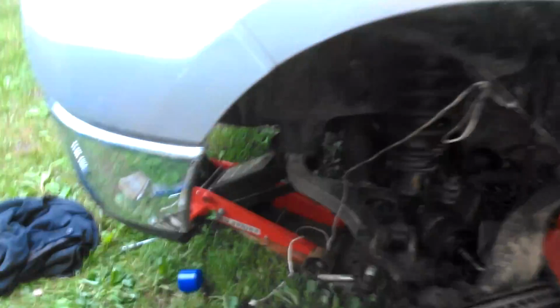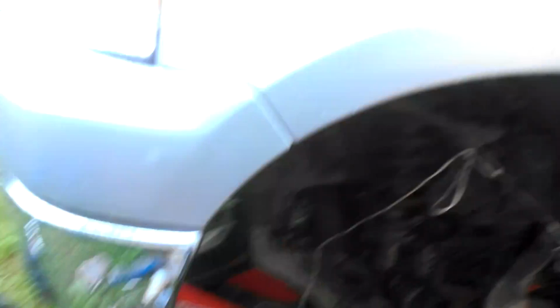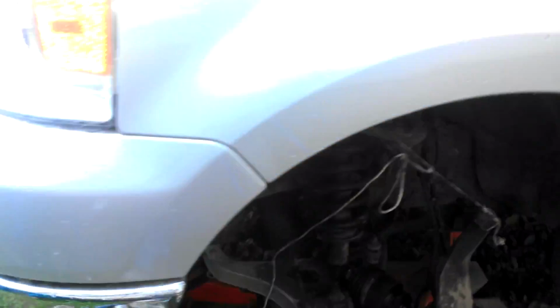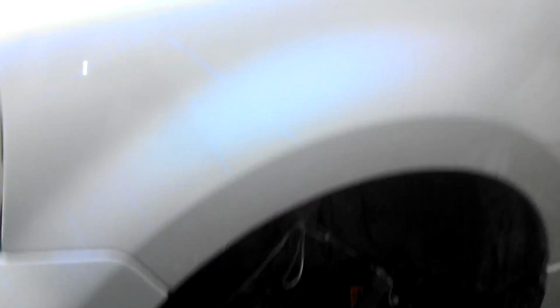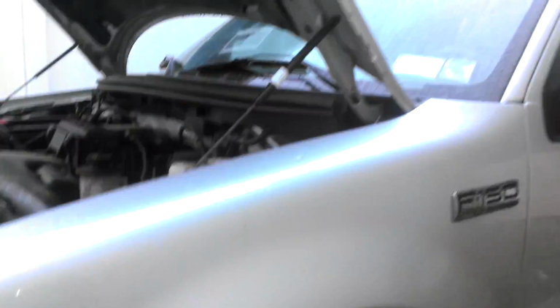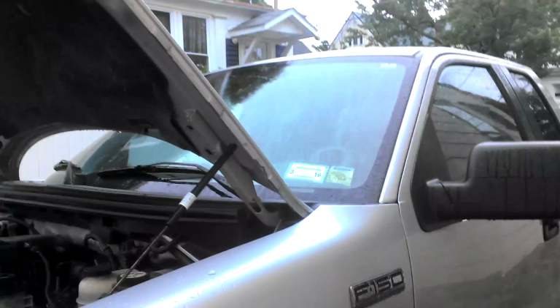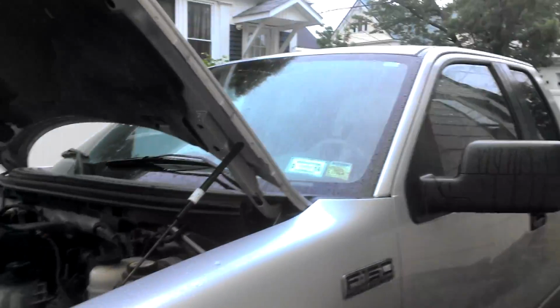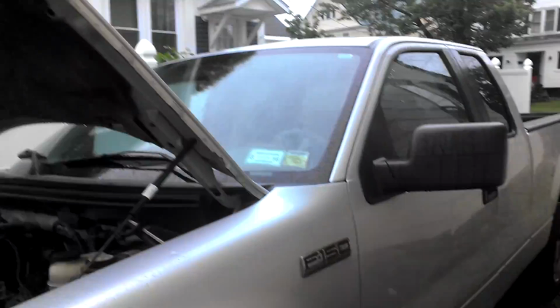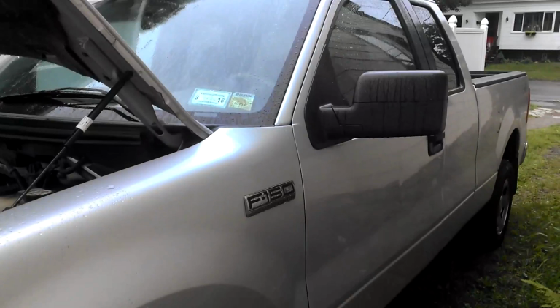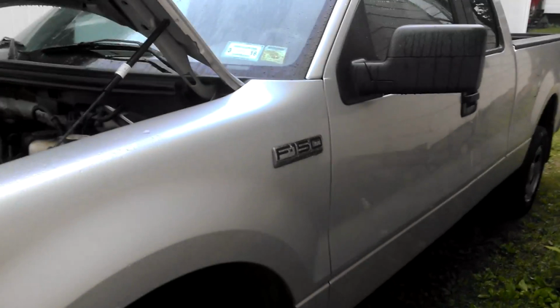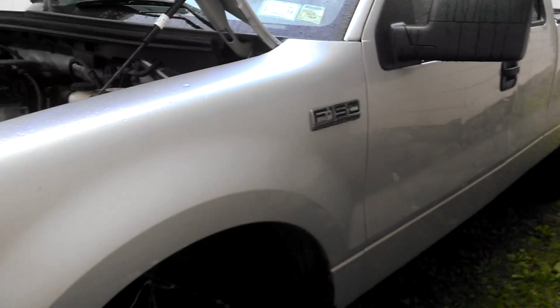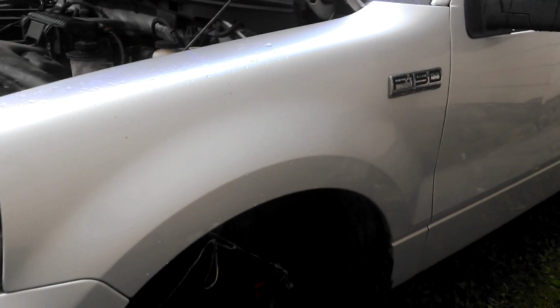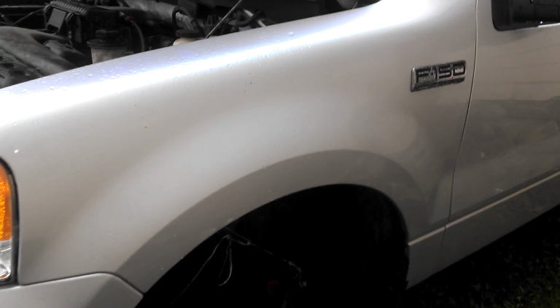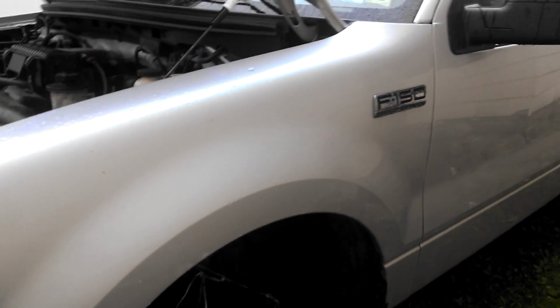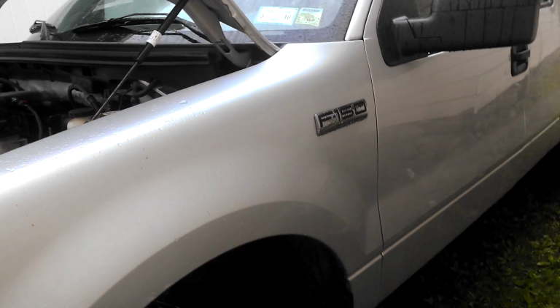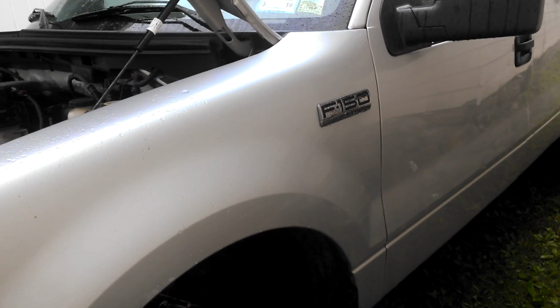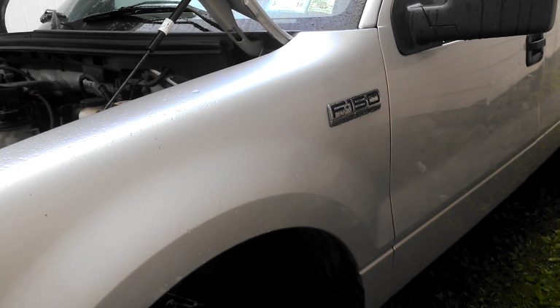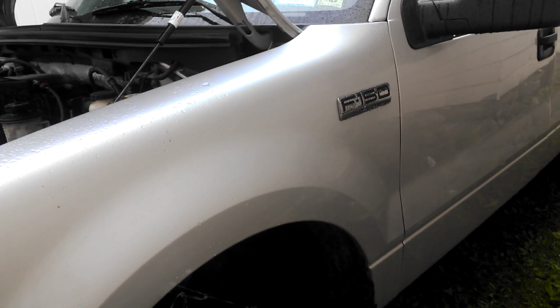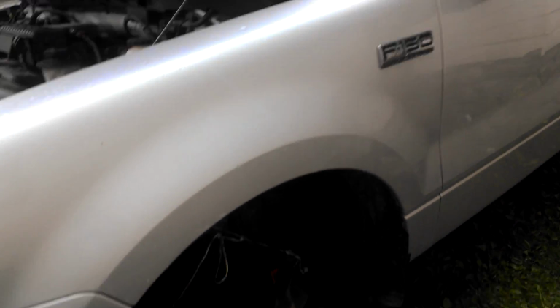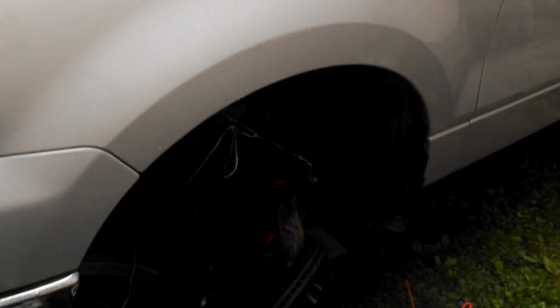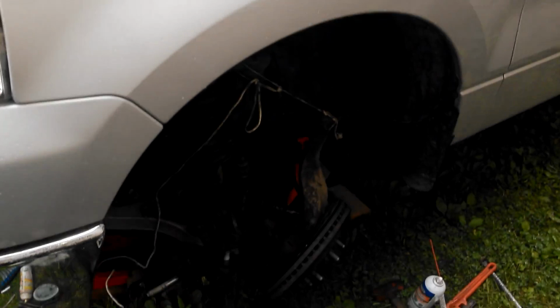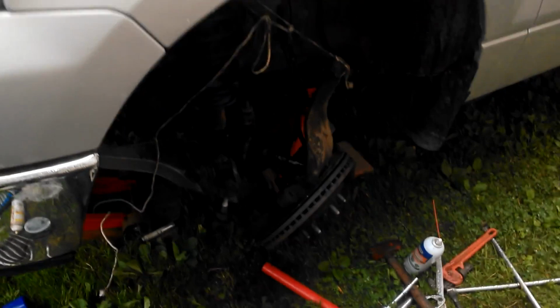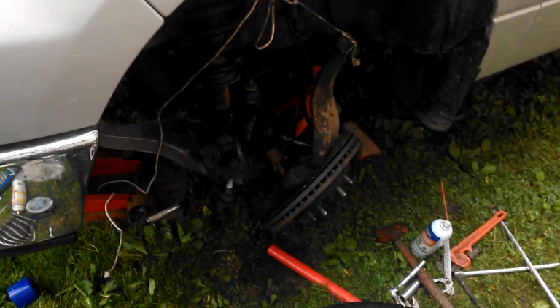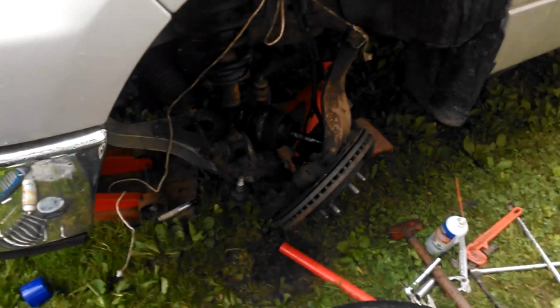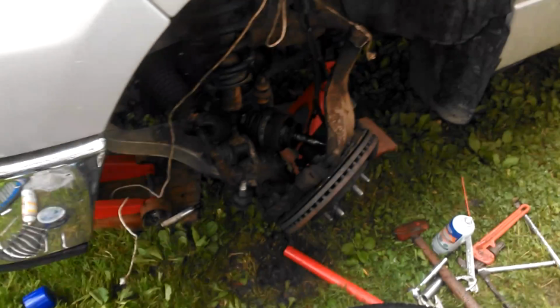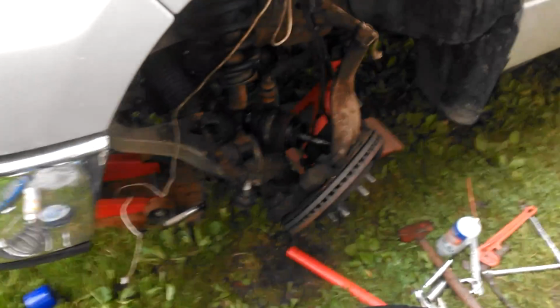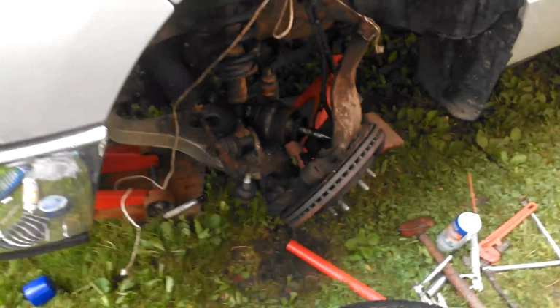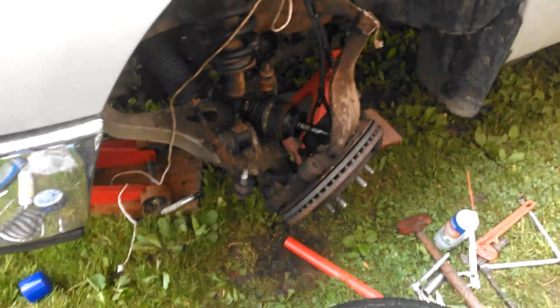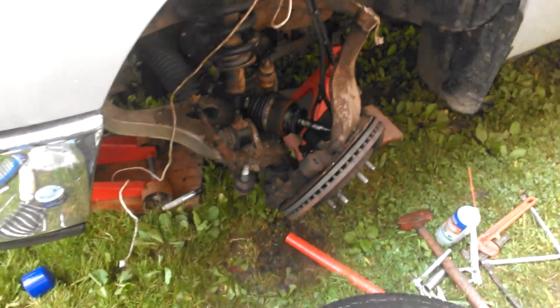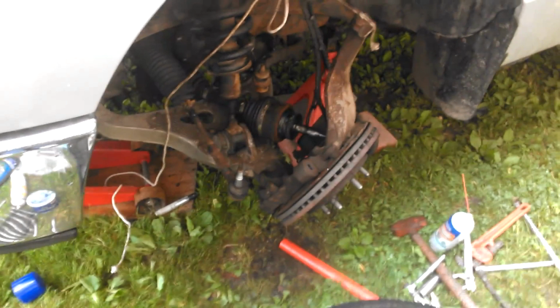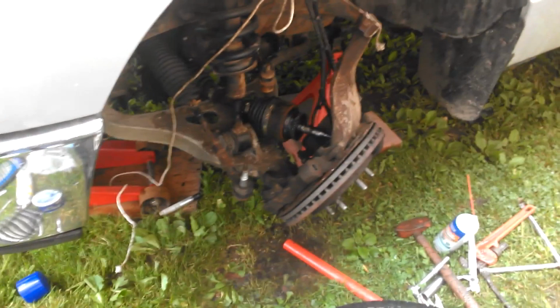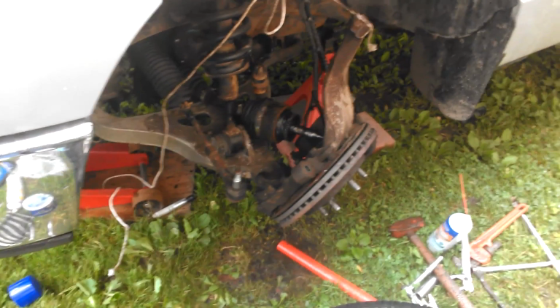Ford 2006 F-150 actuators — everybody knows about them, they fail.